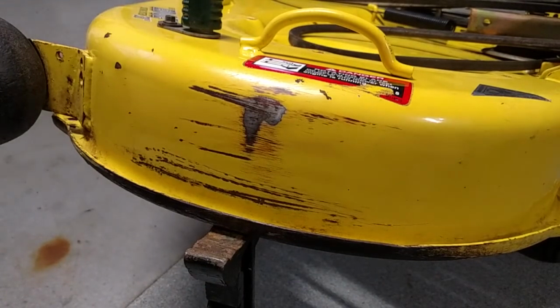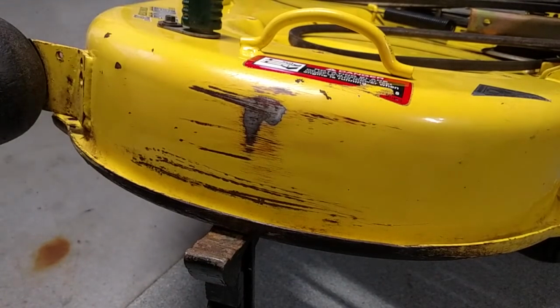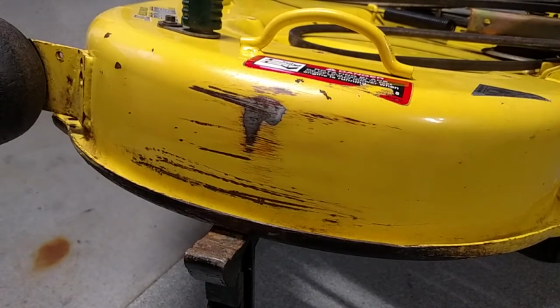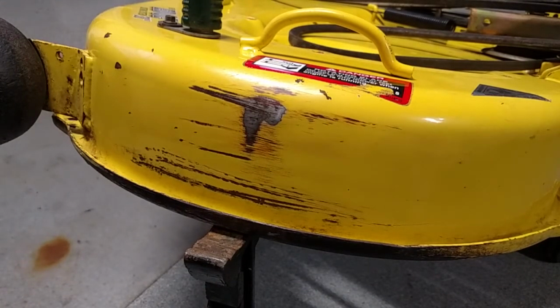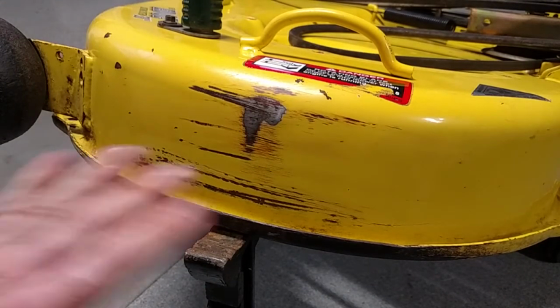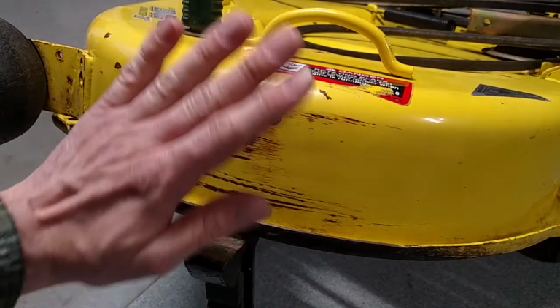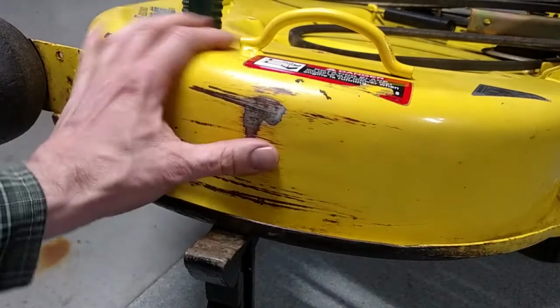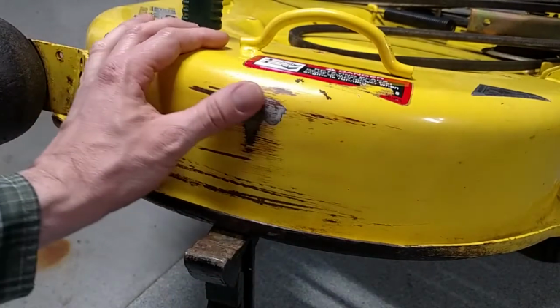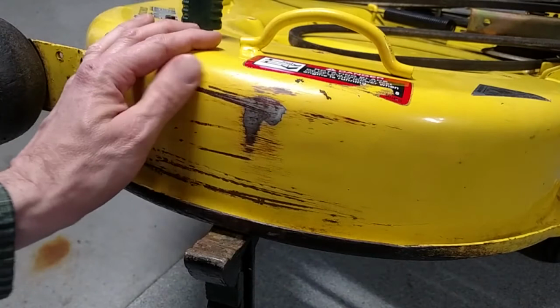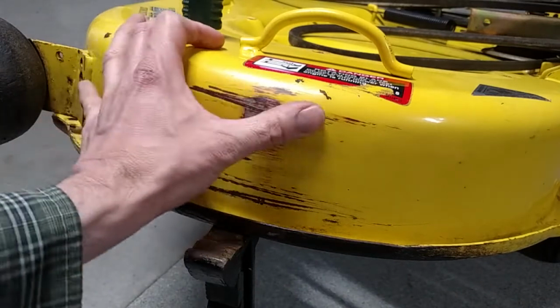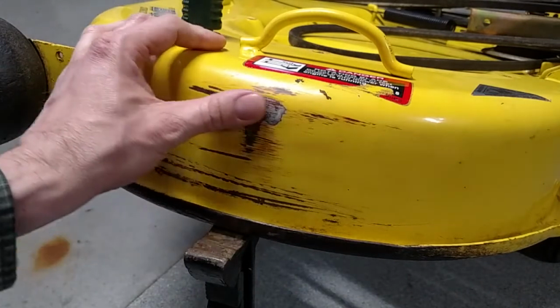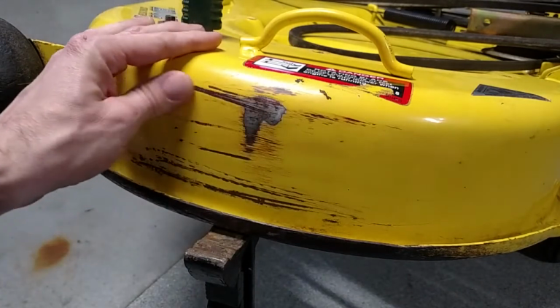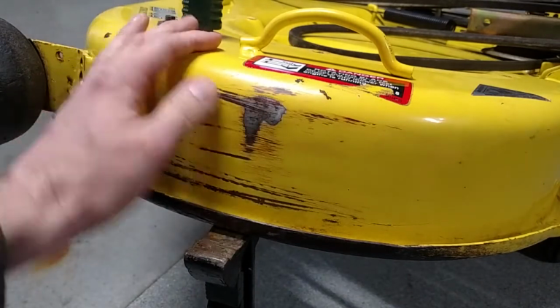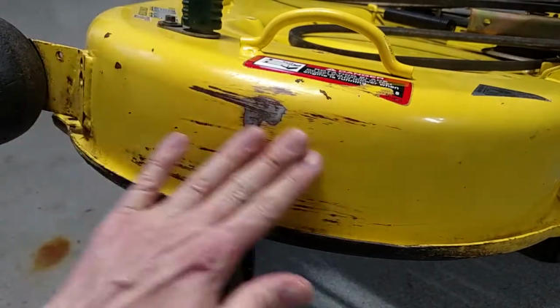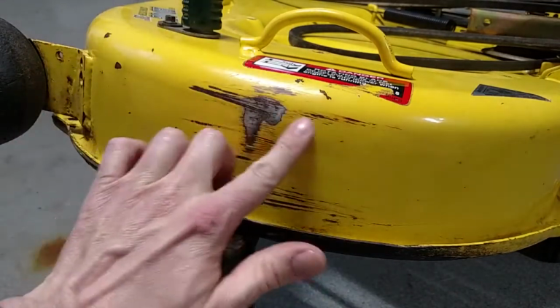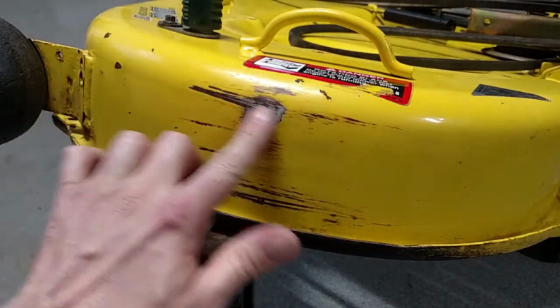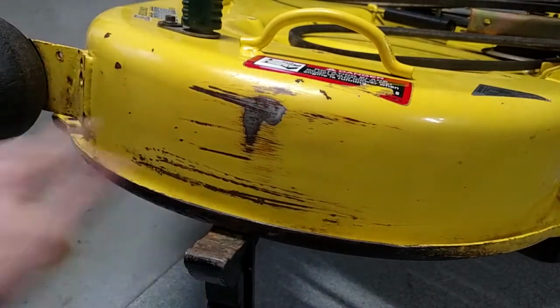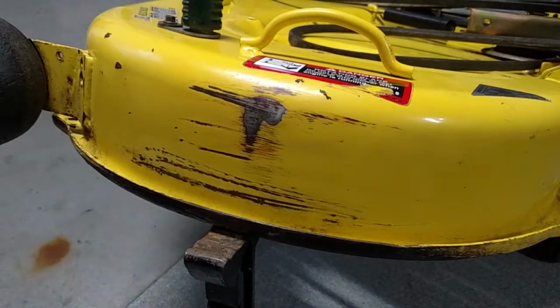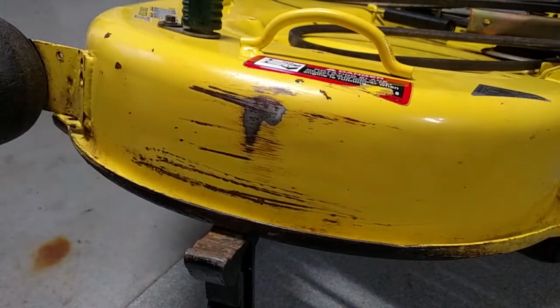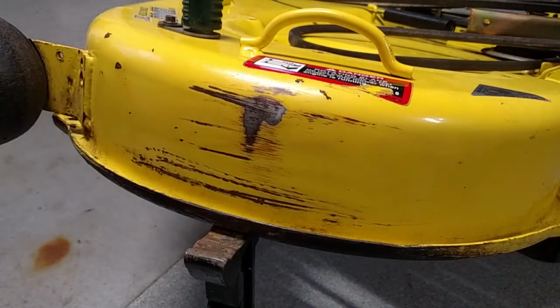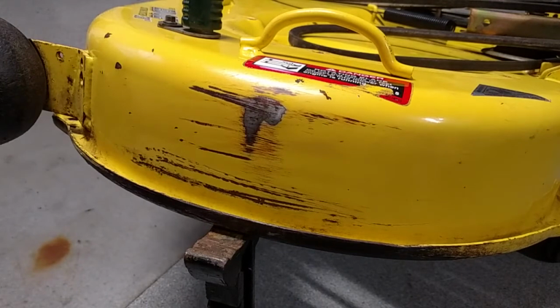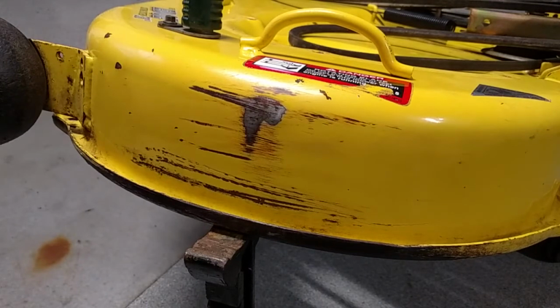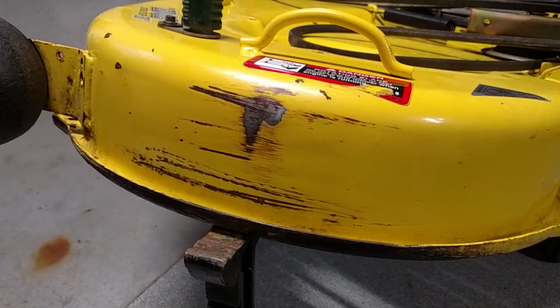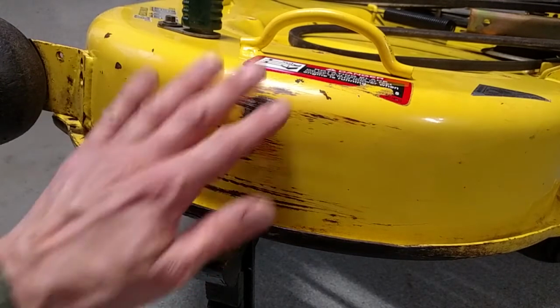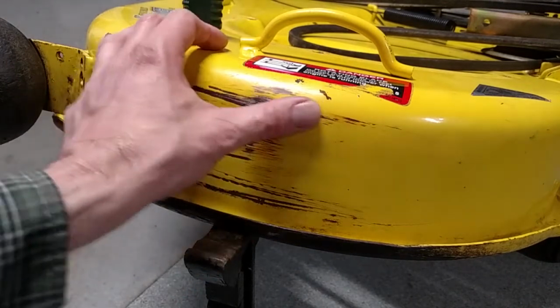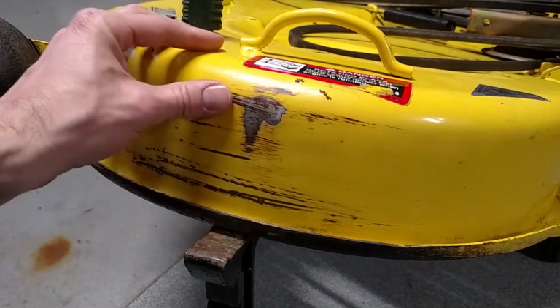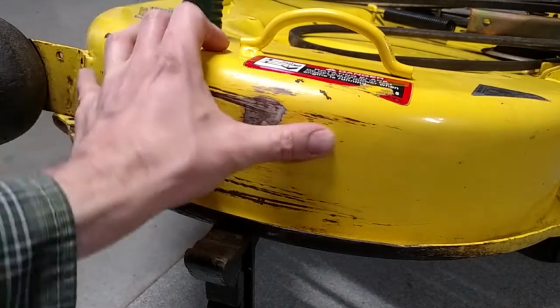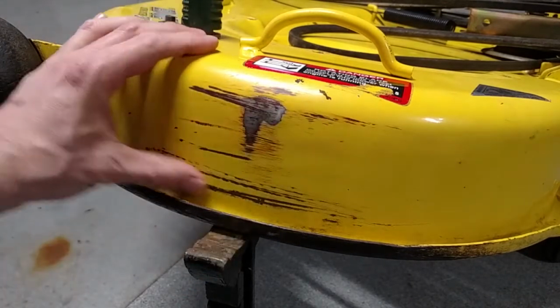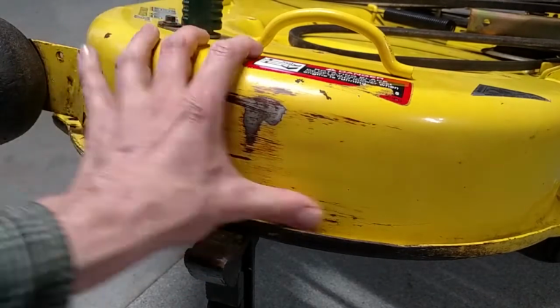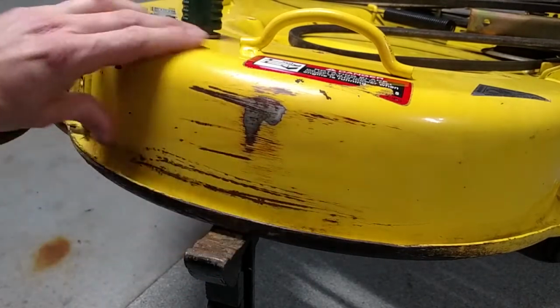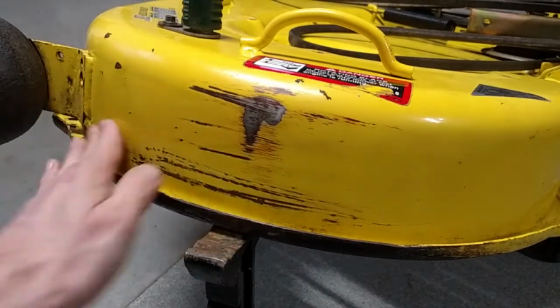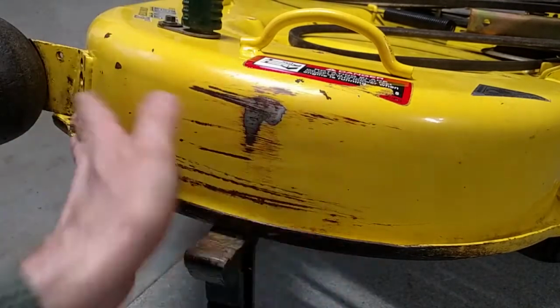Not too bad. I think in the spring I will maybe touch this up with some paint — wait till it gets a little warmer. That paint will go on there real nice, I think.